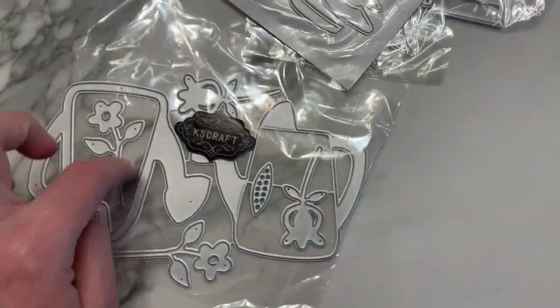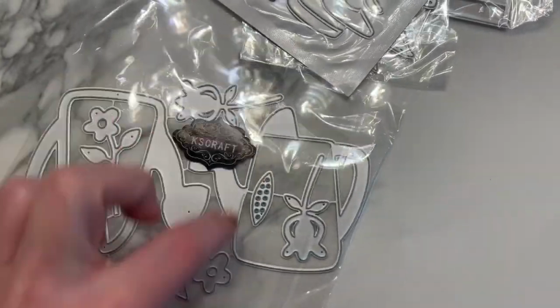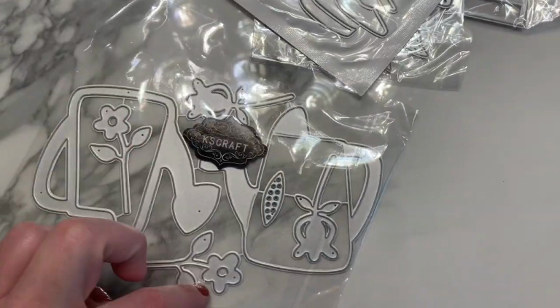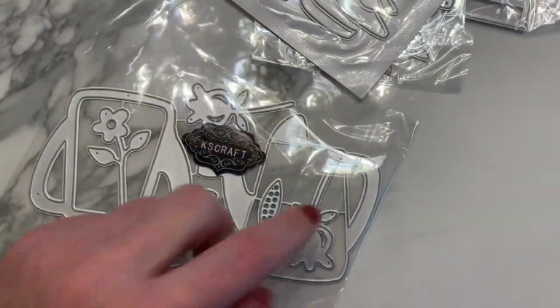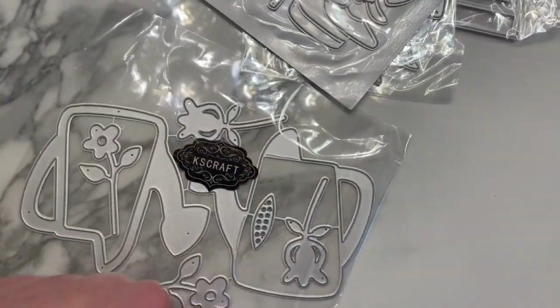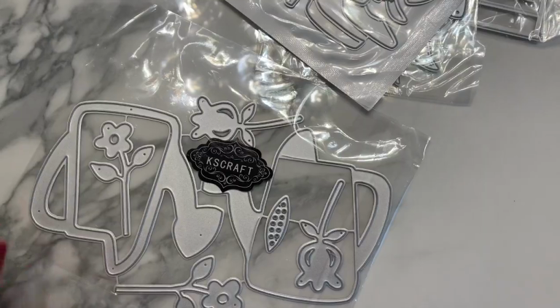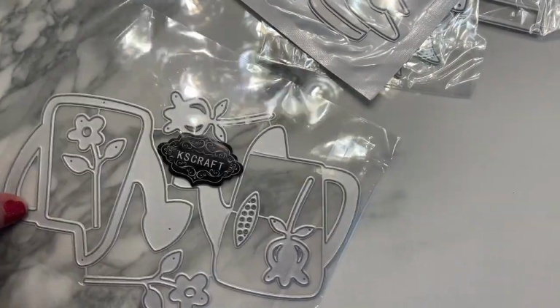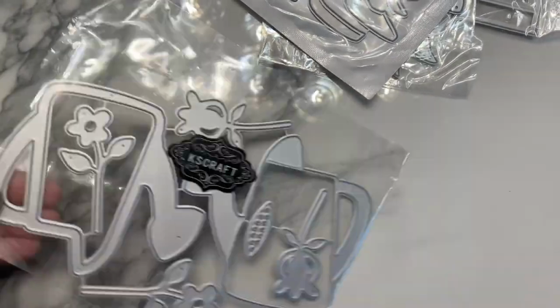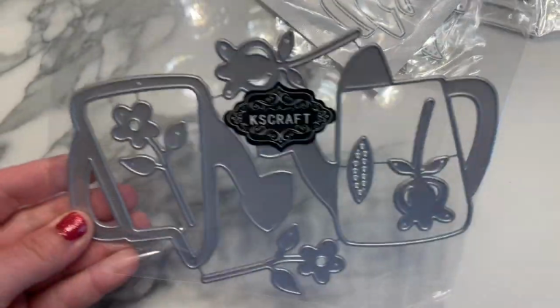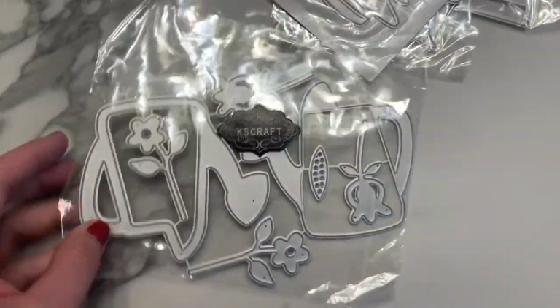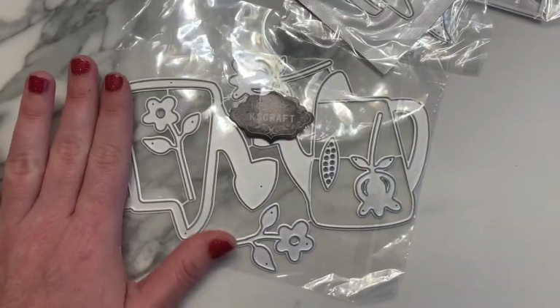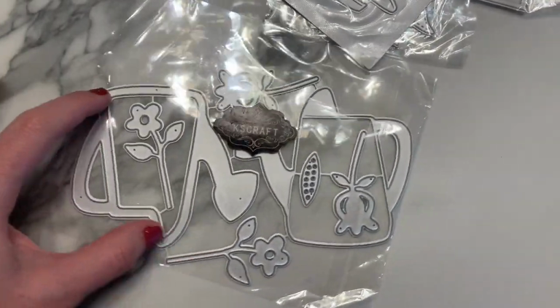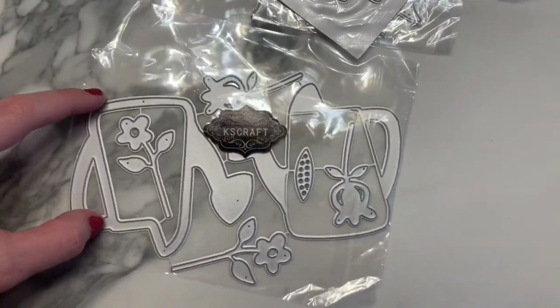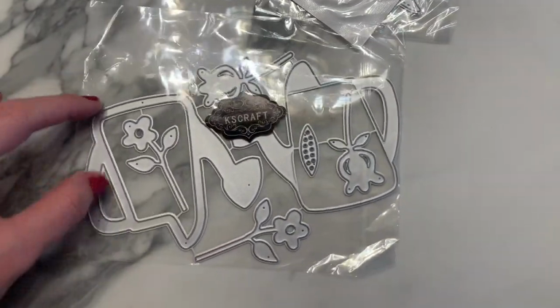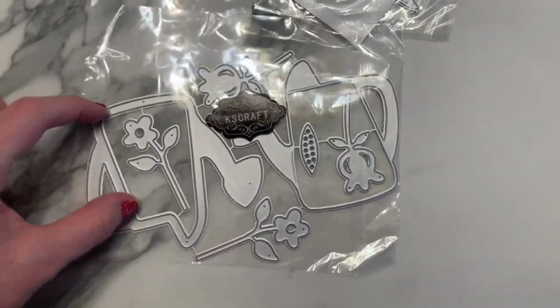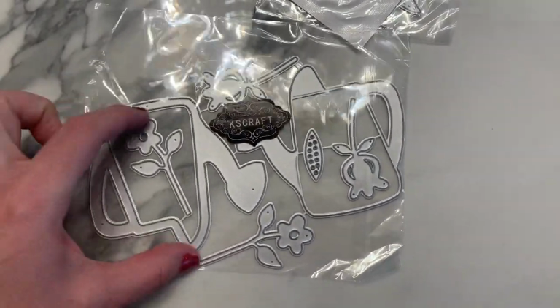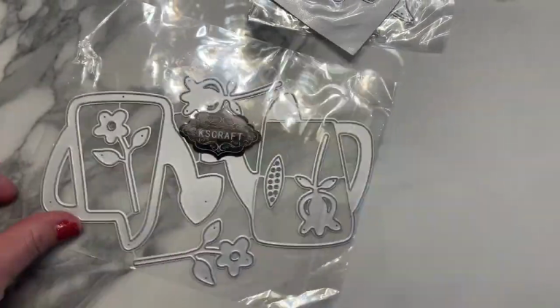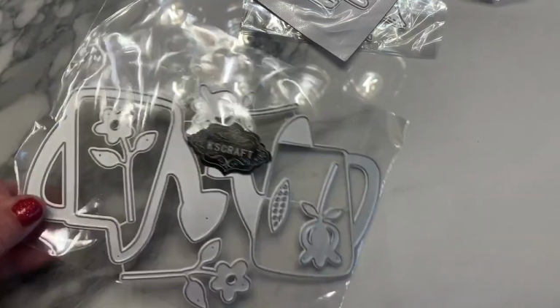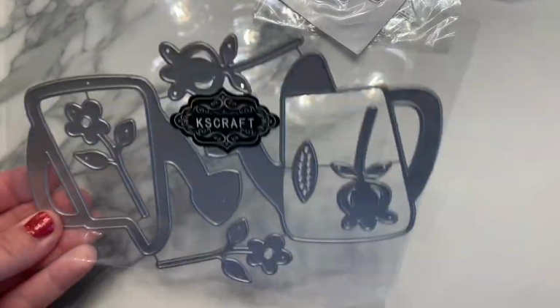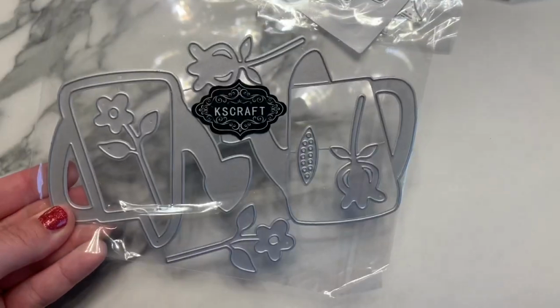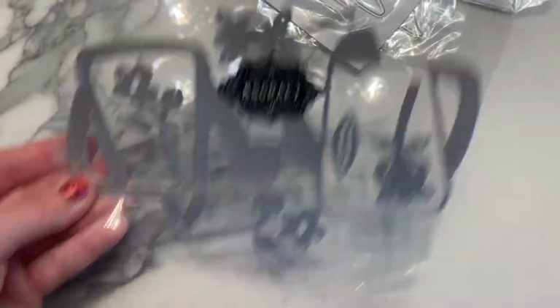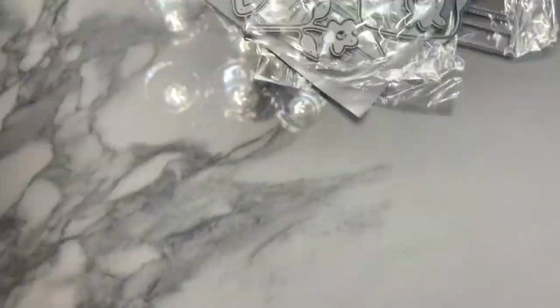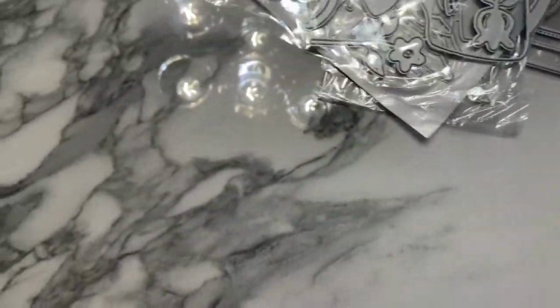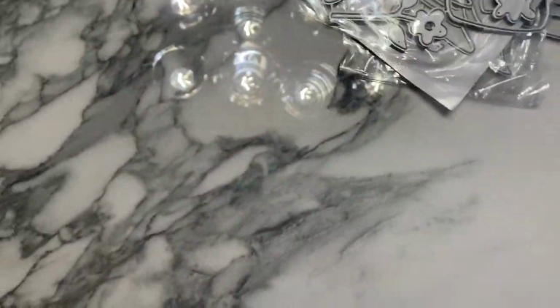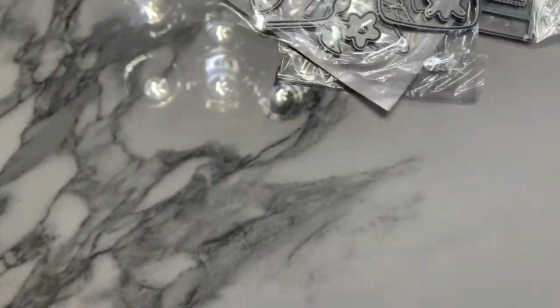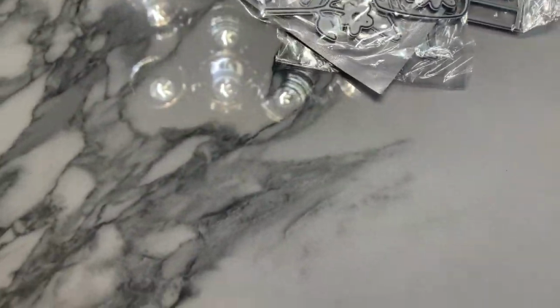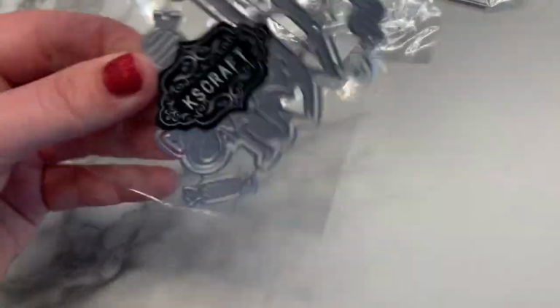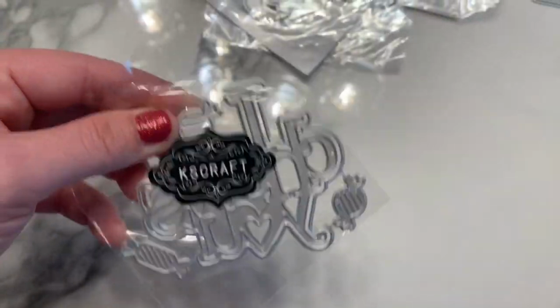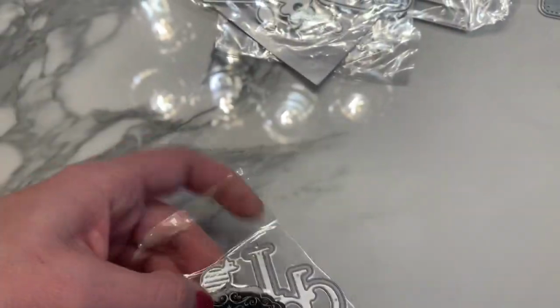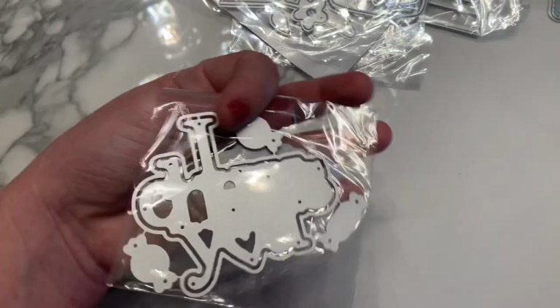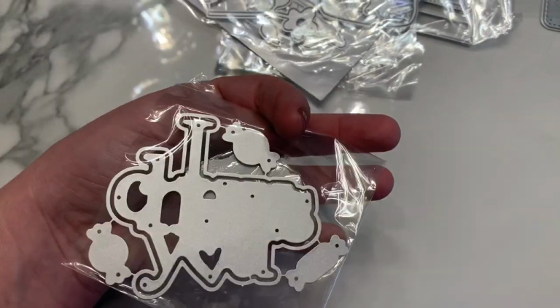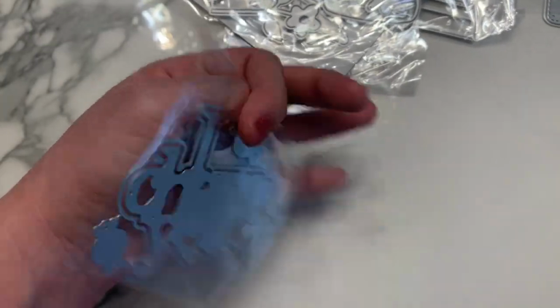This one is a little shaker watering can, perfect for a garden theme. It has three little flowers — one is a tulip style. It's a pretty big die, probably about two and a half inches tall.